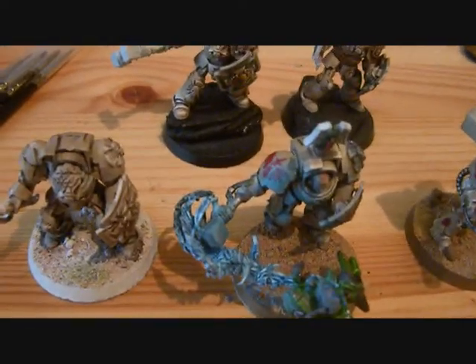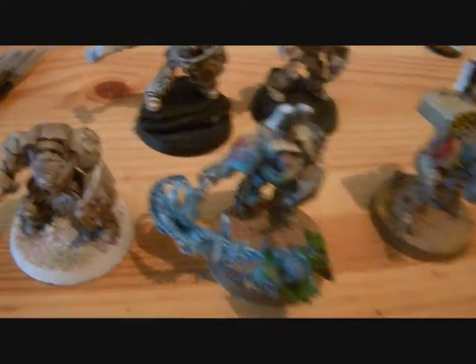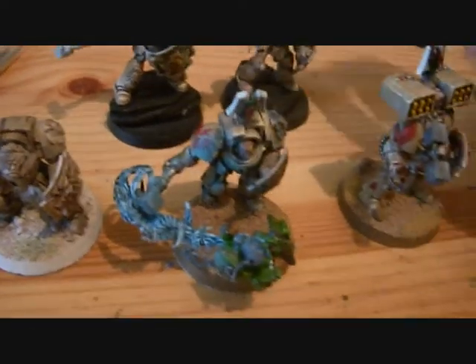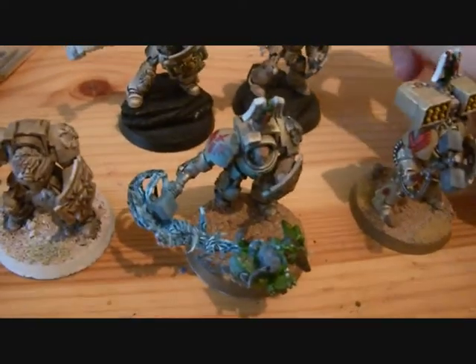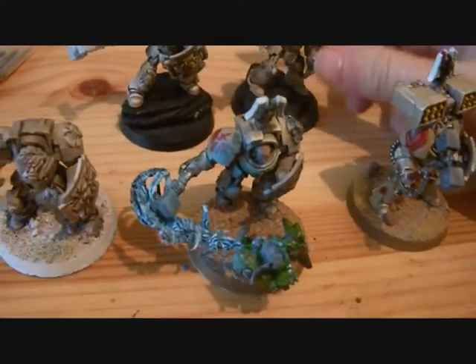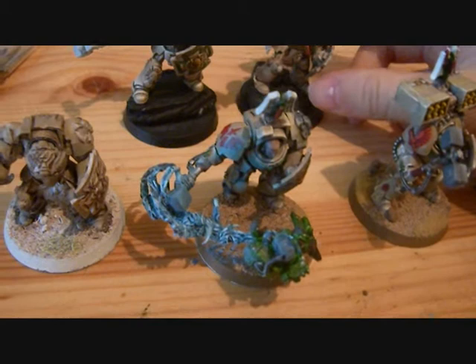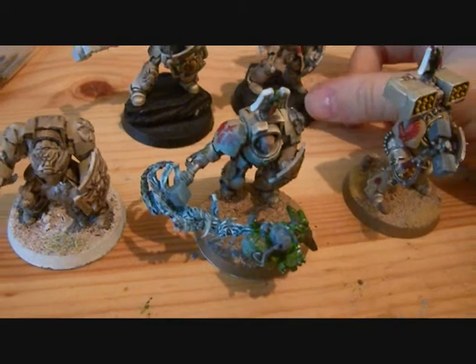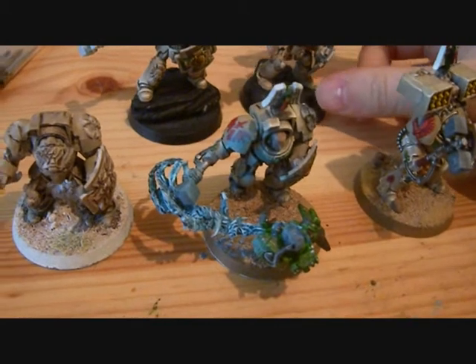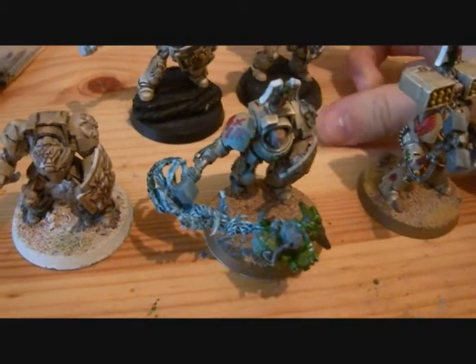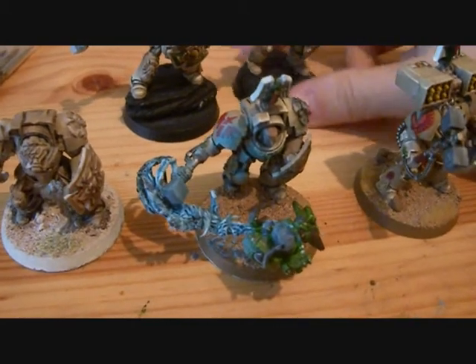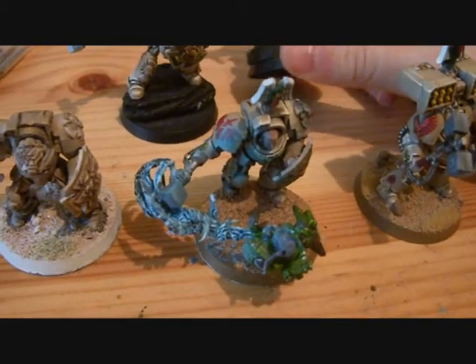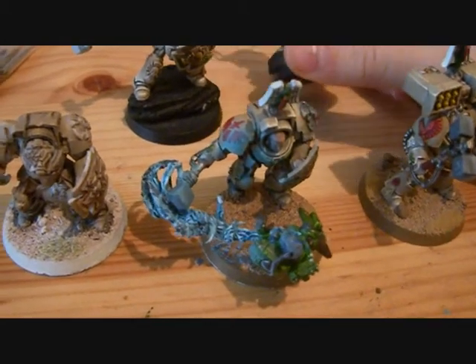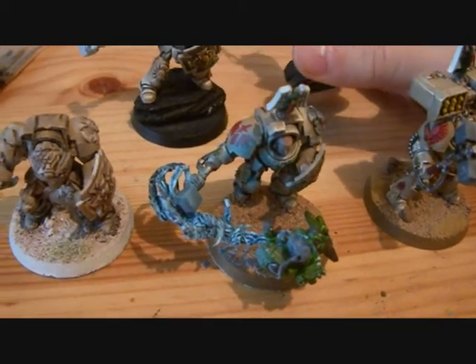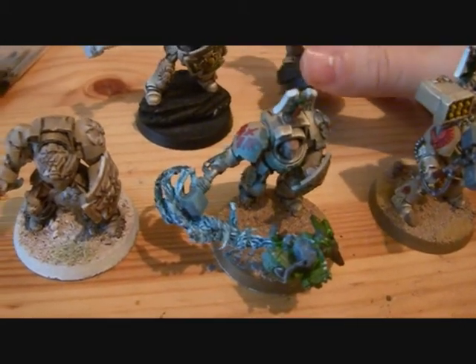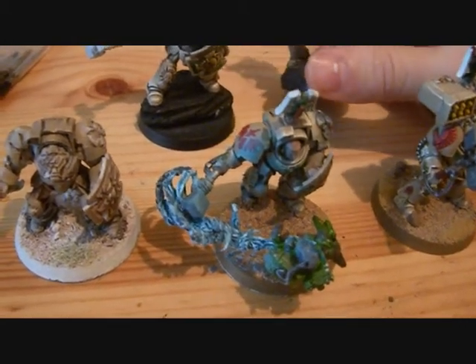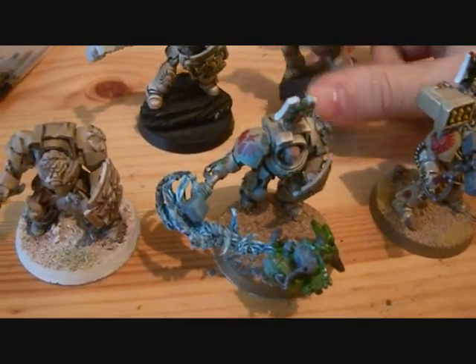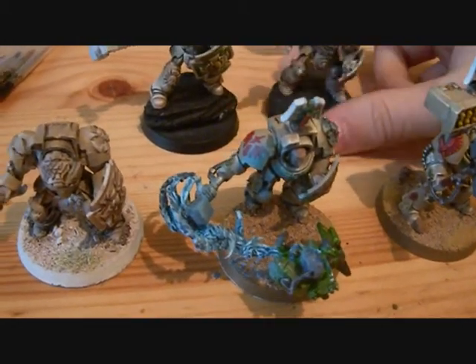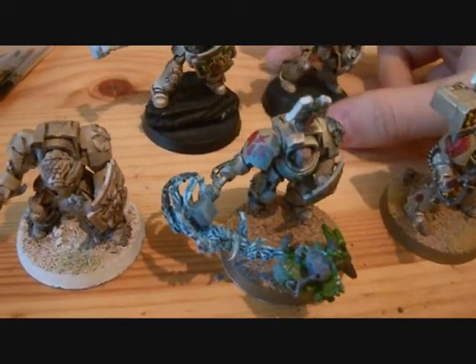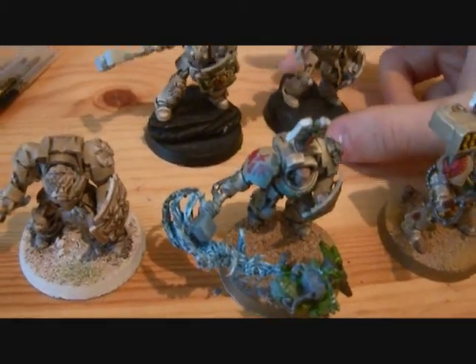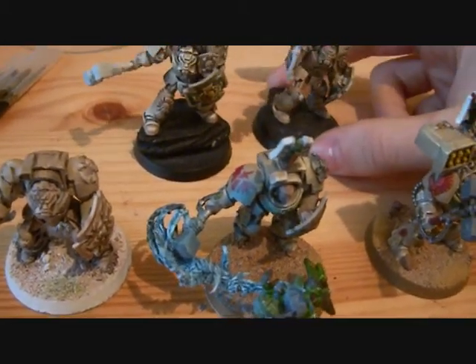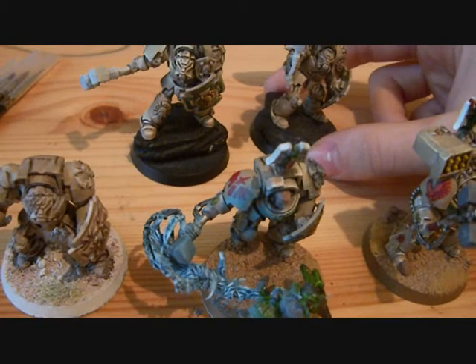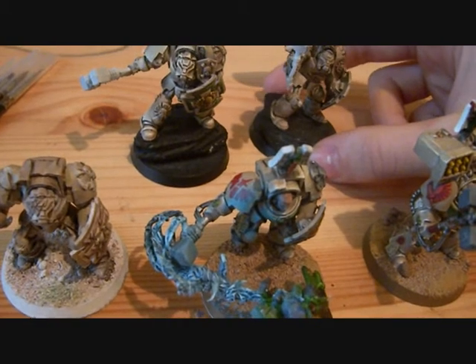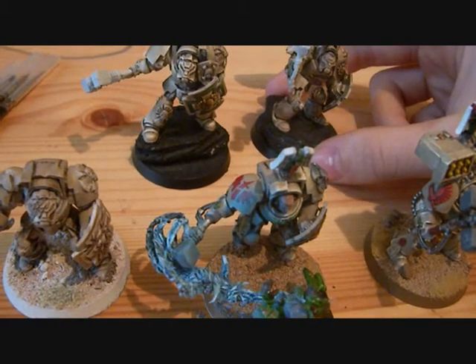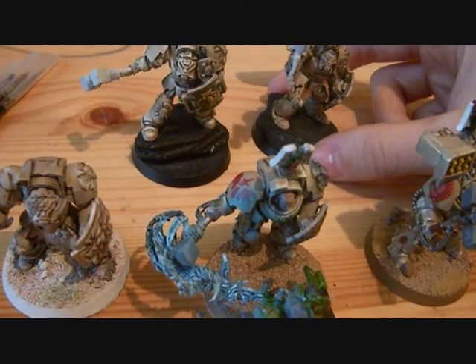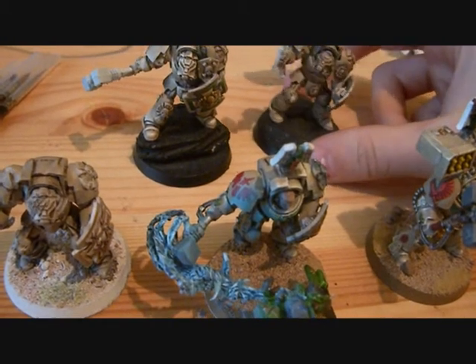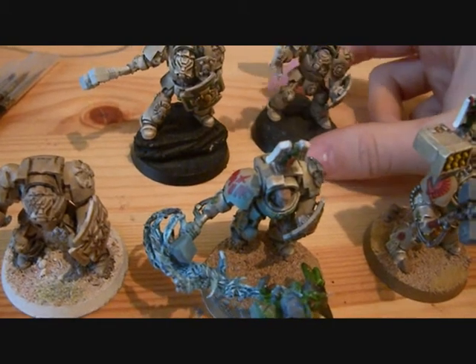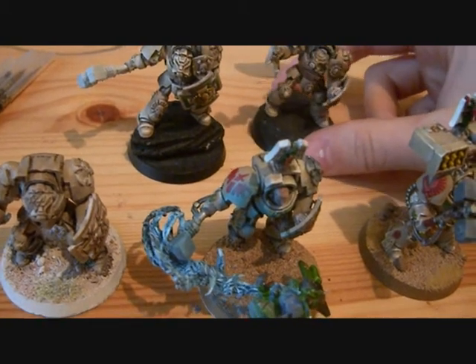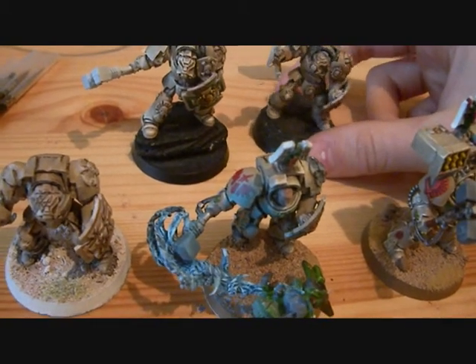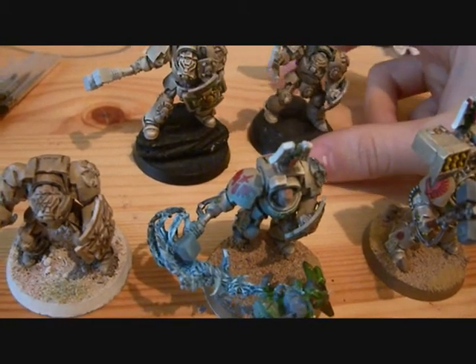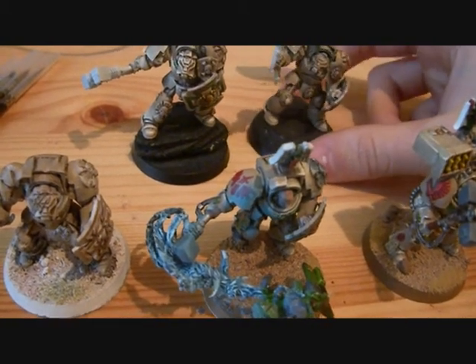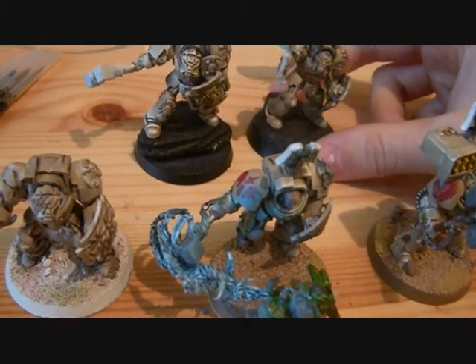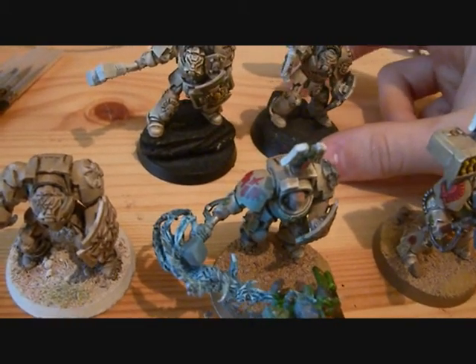First of all, I don't have a tripod to put my camera on, just so you know, but I'll do my best to make it look good.